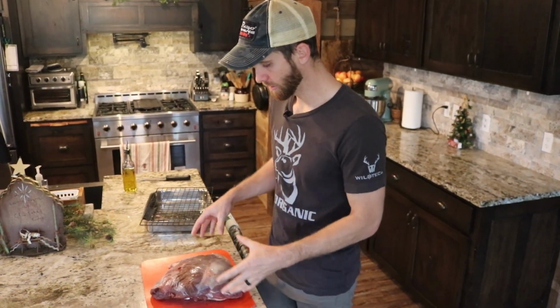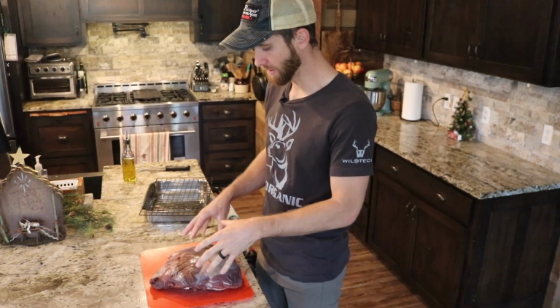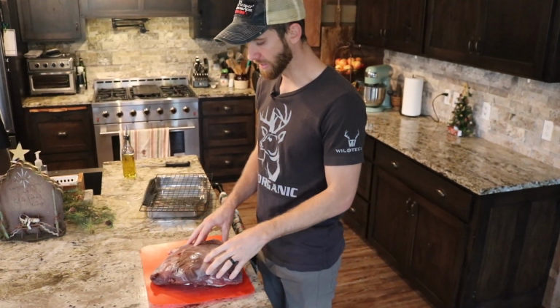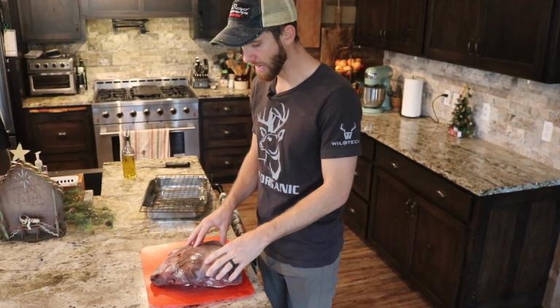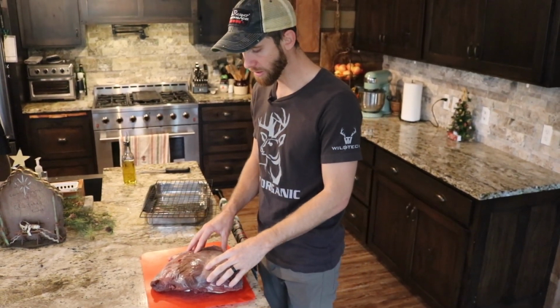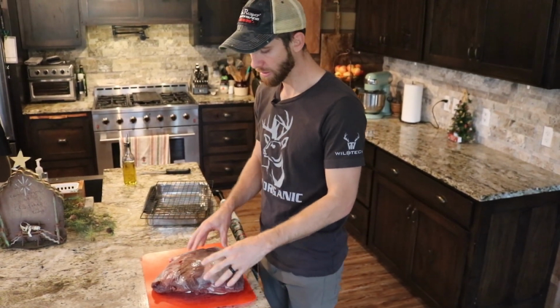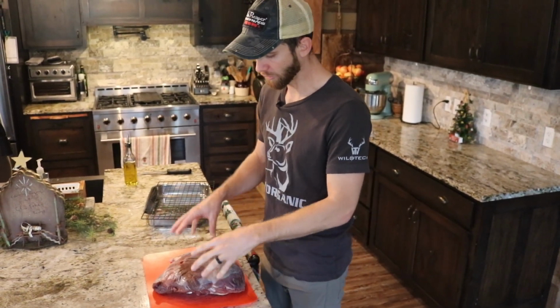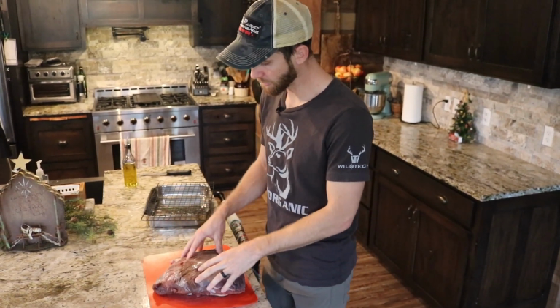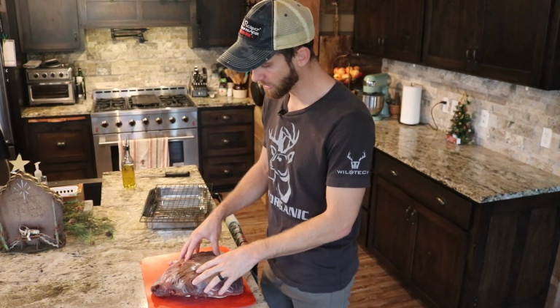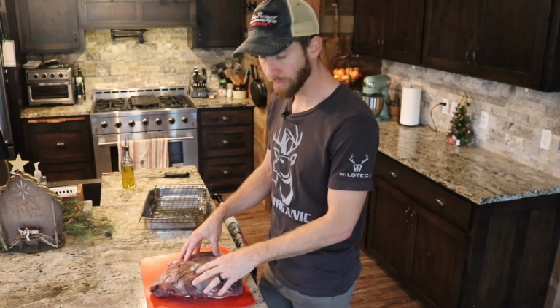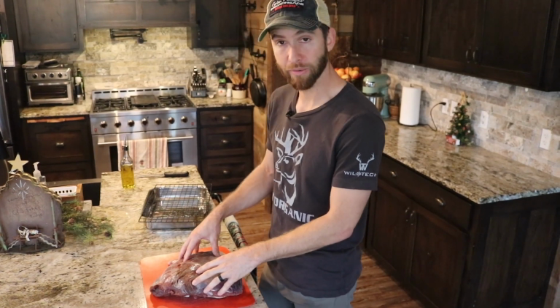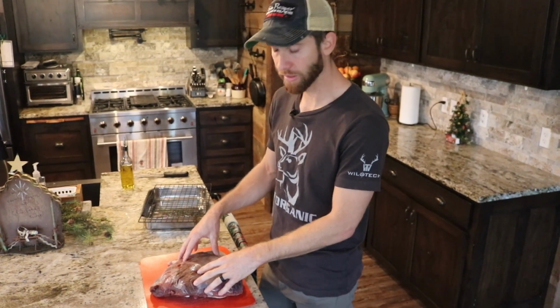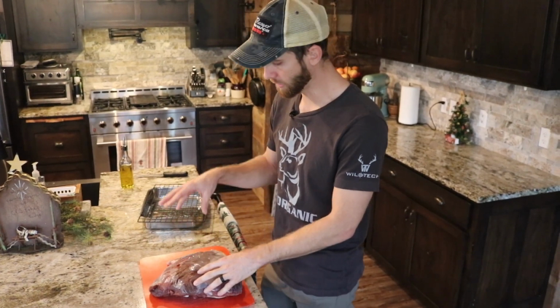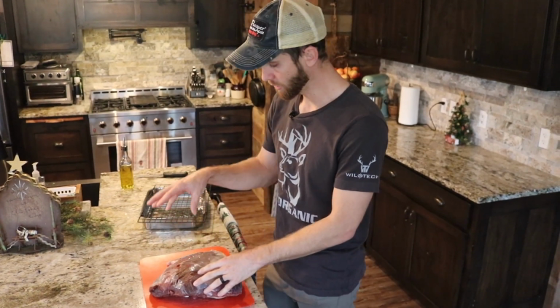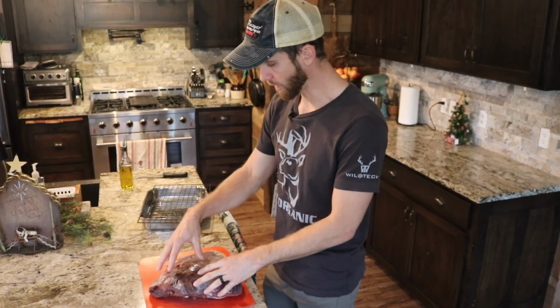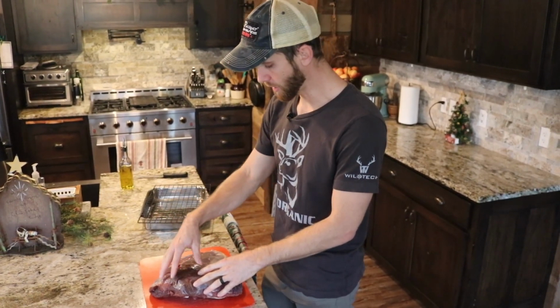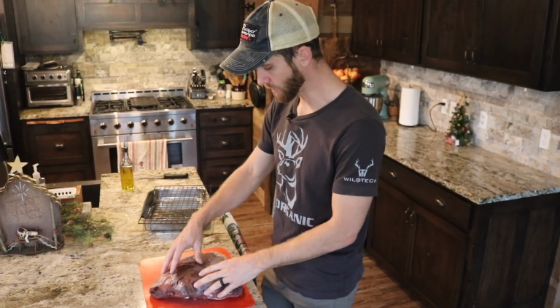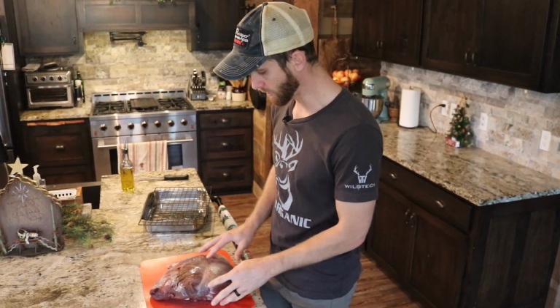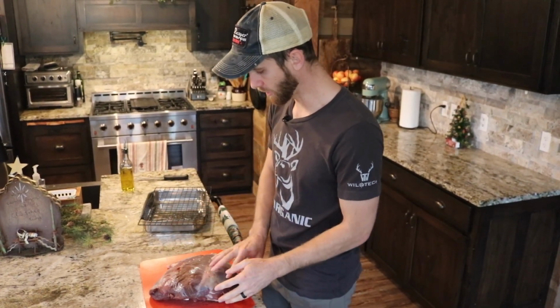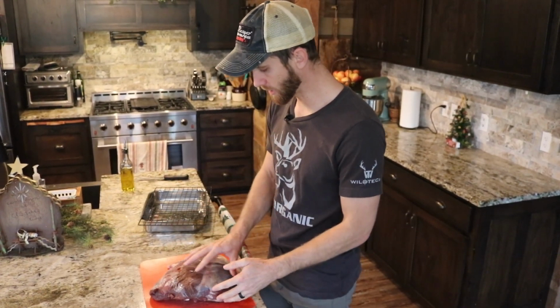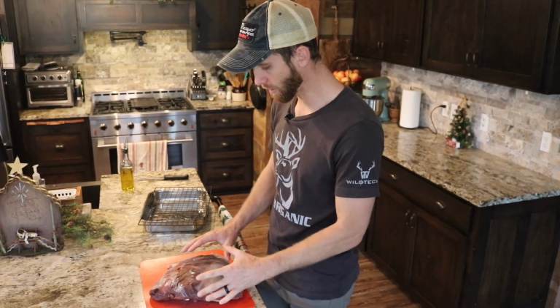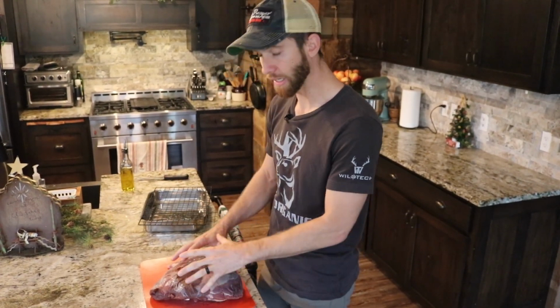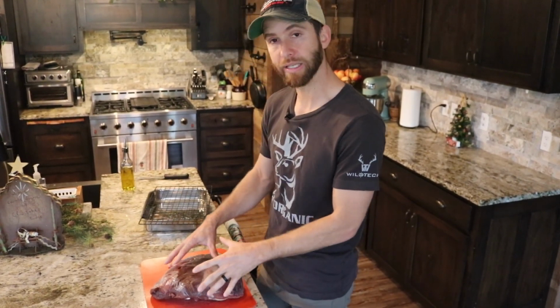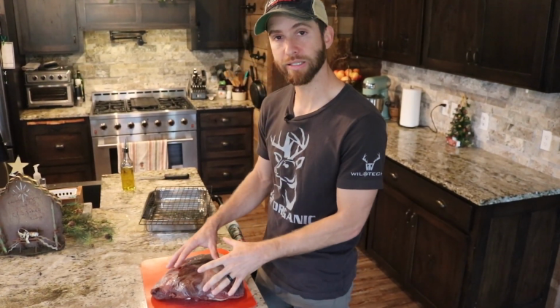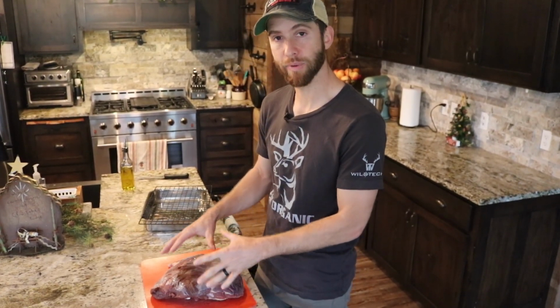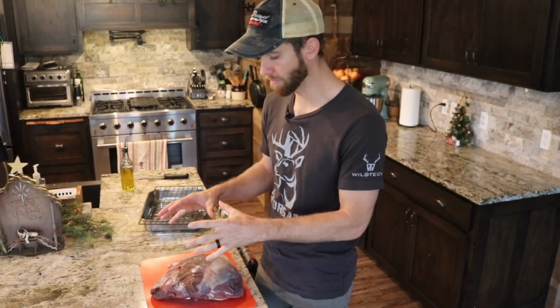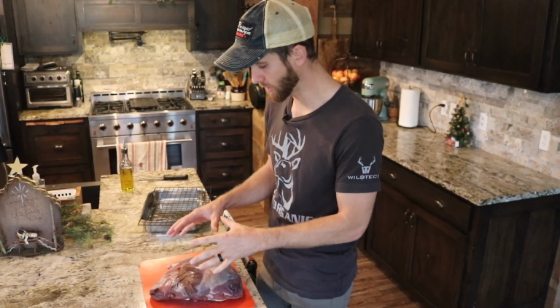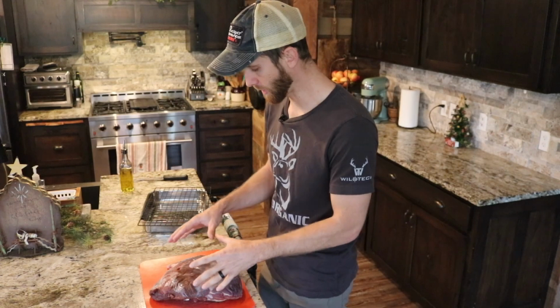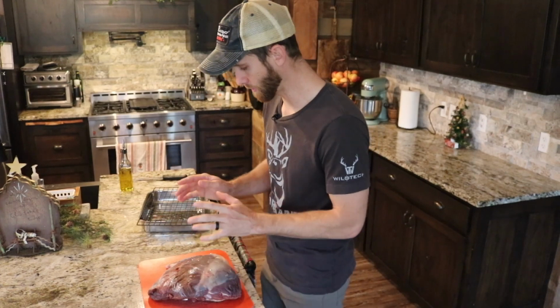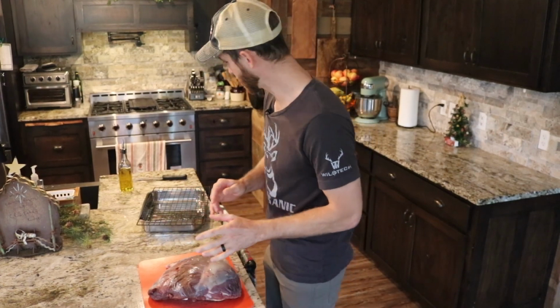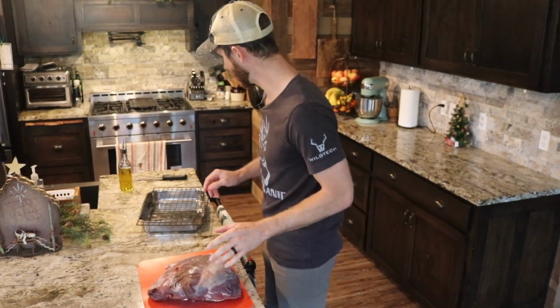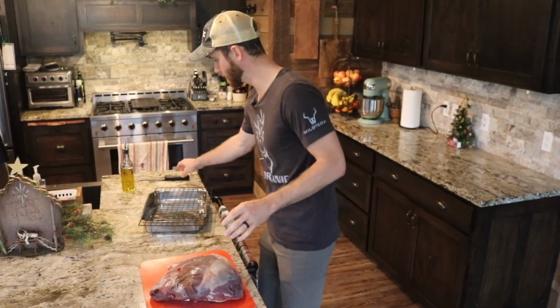We've got a venison ham here. First thing we're going to do, we're going to get right into it. We're going to go ahead and trim all this silver skin off, try to clean this up as much as possible. So let's do that first.